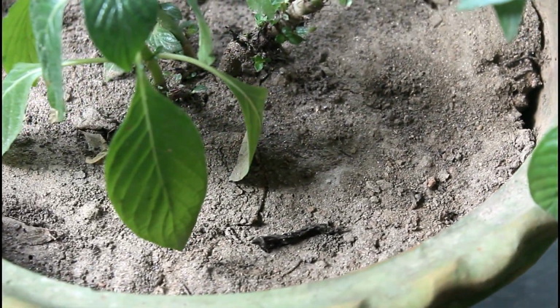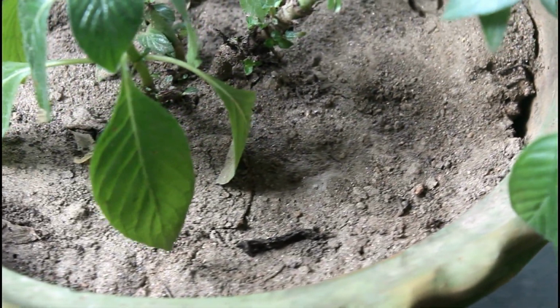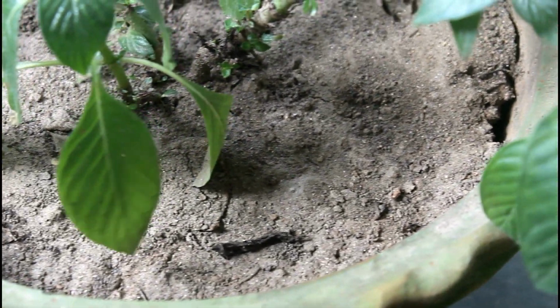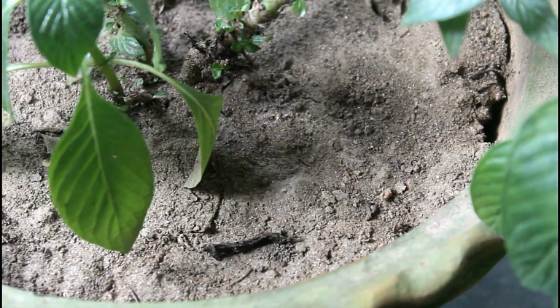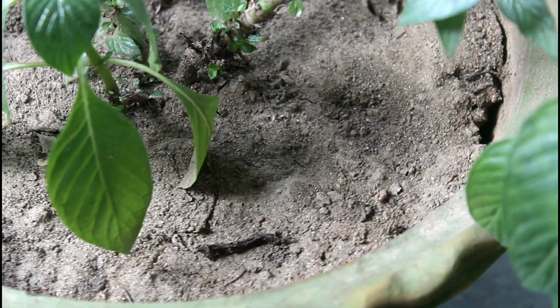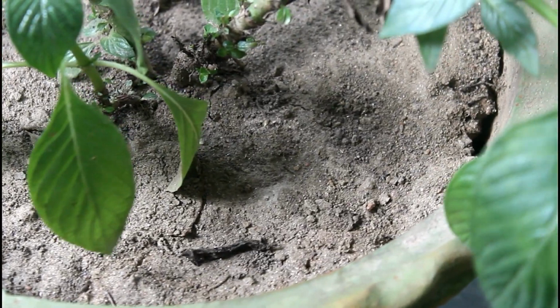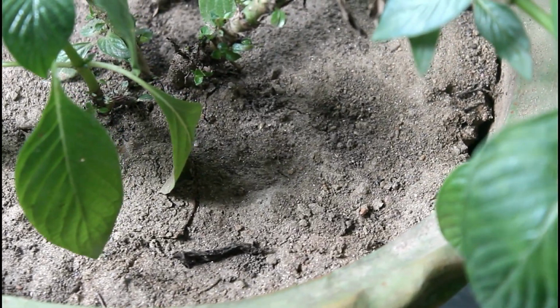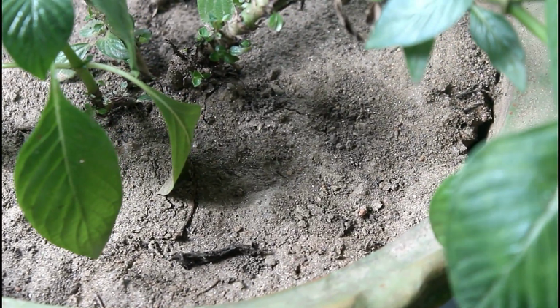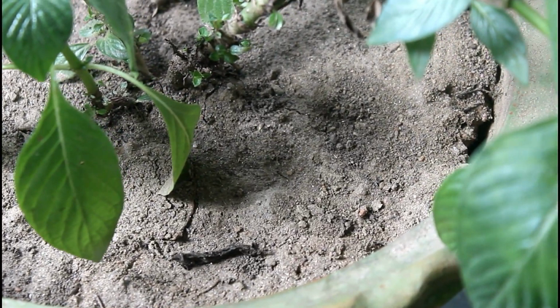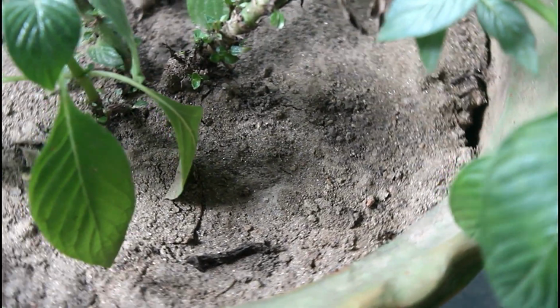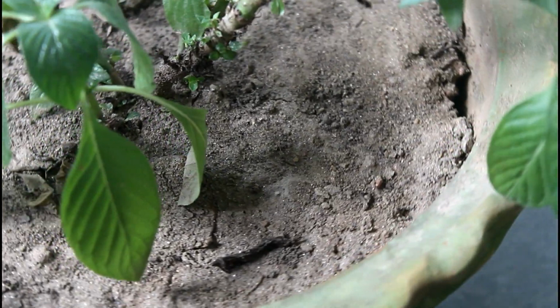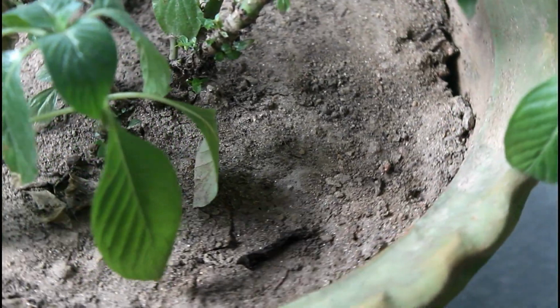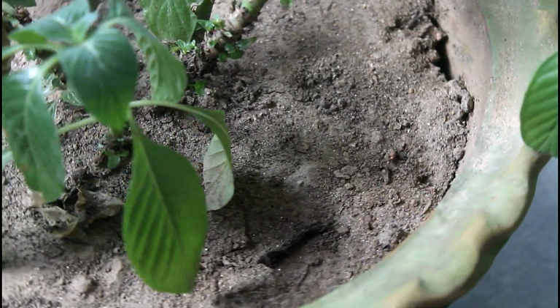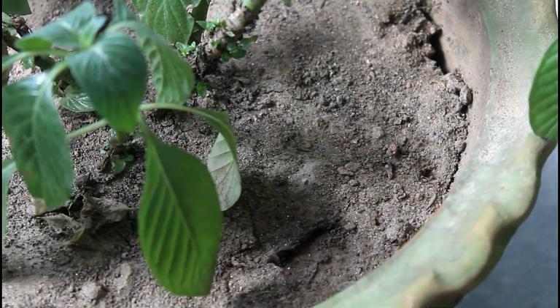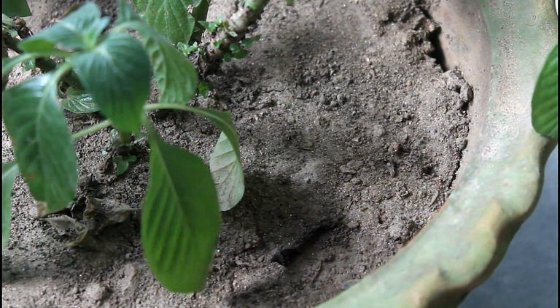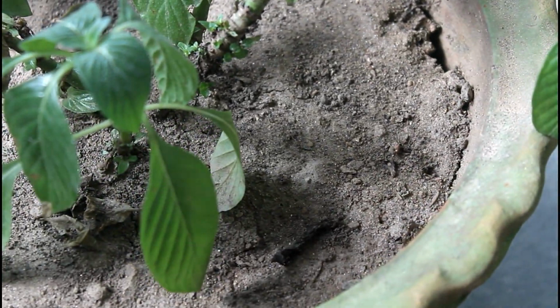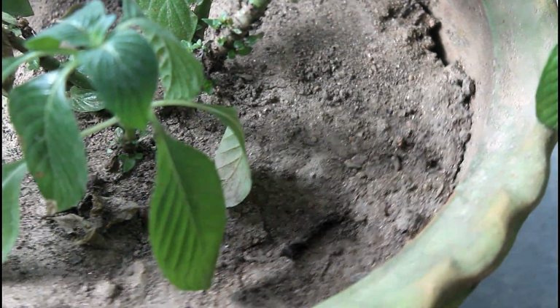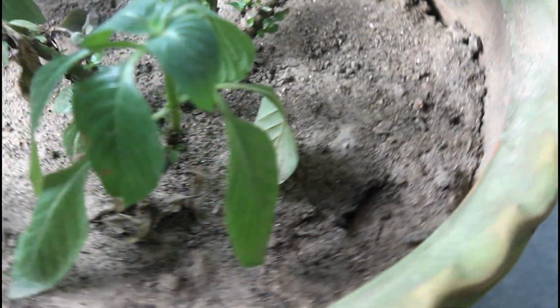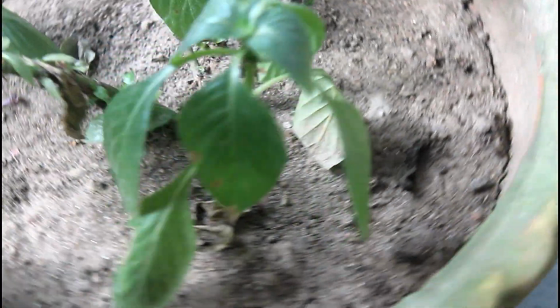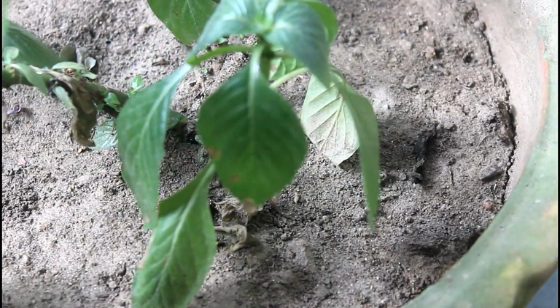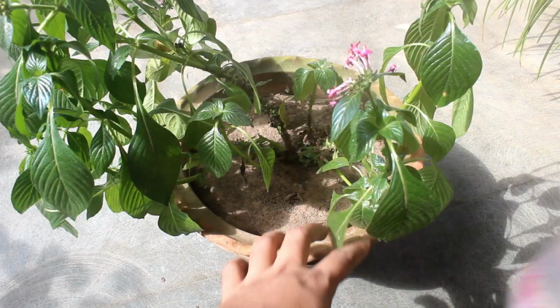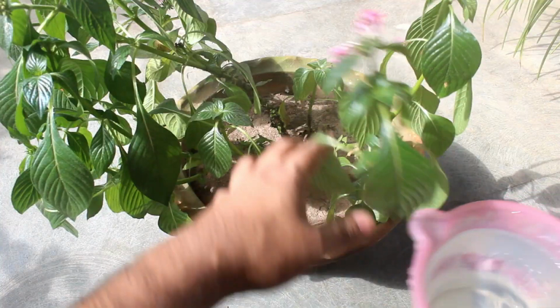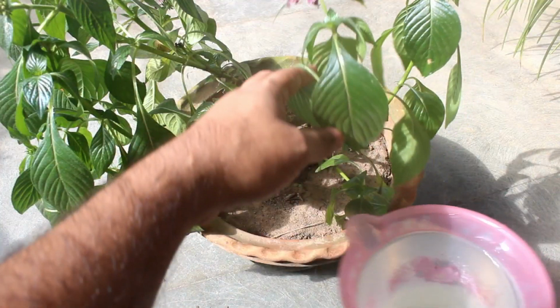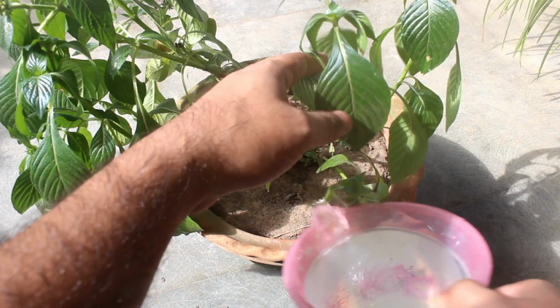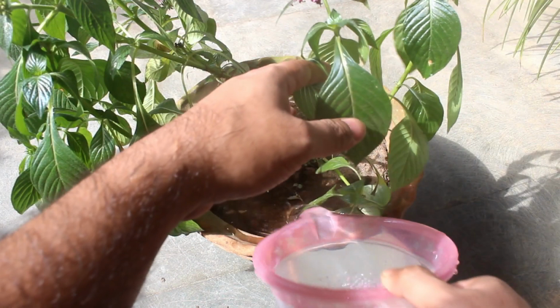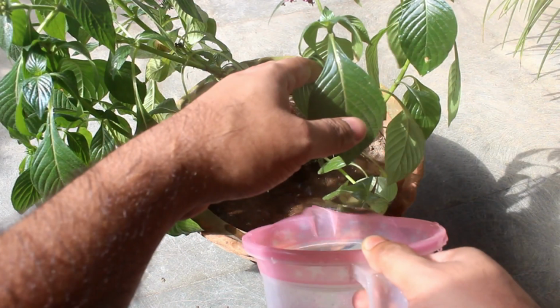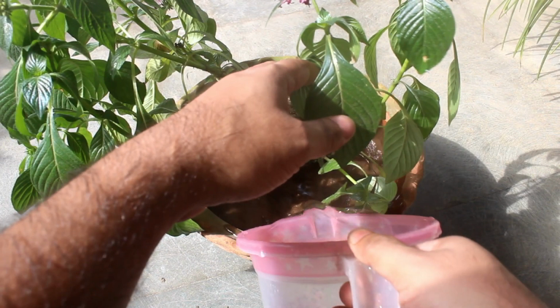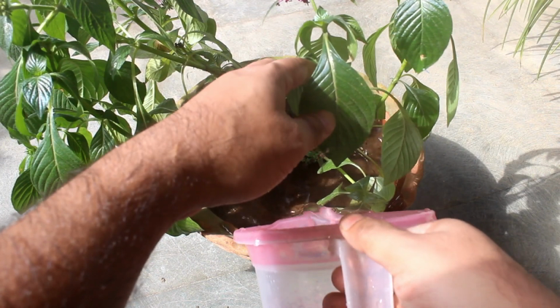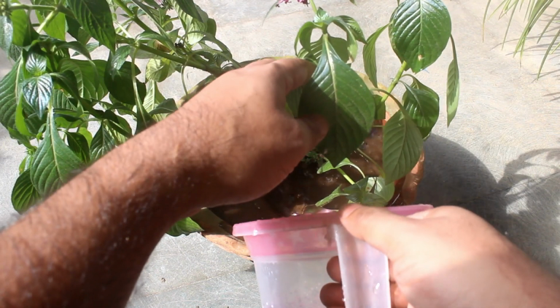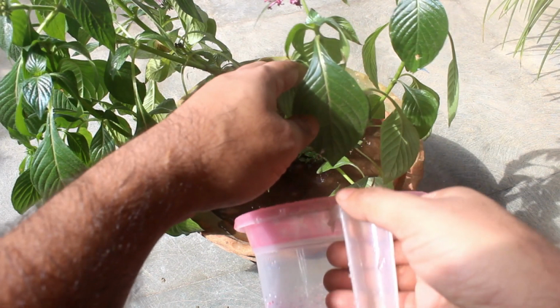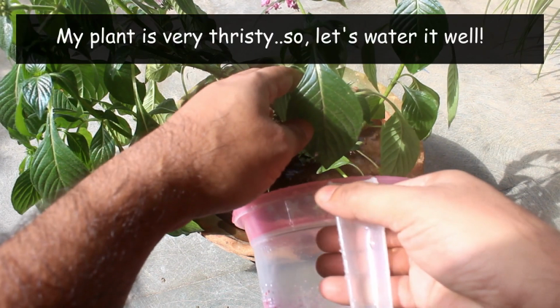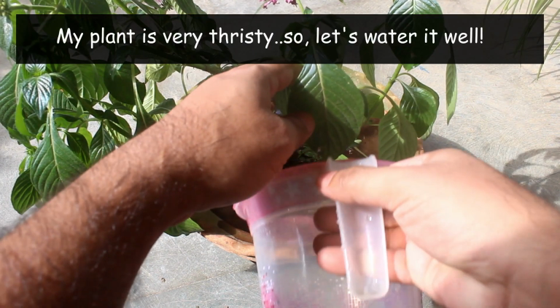In case you are still able to find ants in the soil, please repeat the same process again with a gap of three to four days, or you can also increase the dose to three teaspoons in one liter of water.